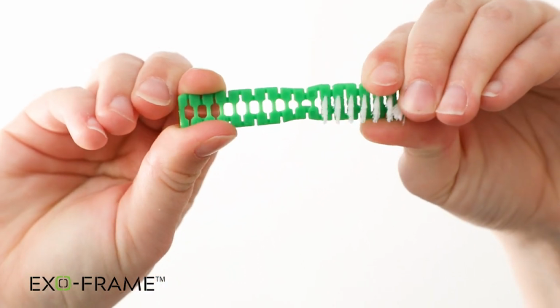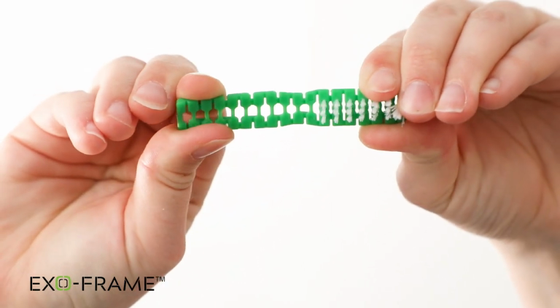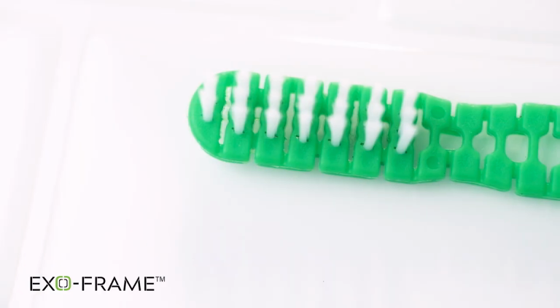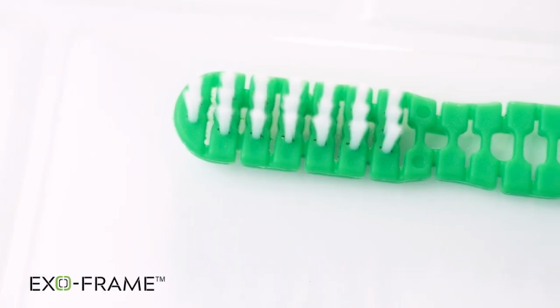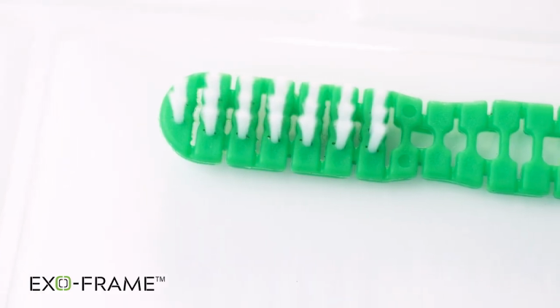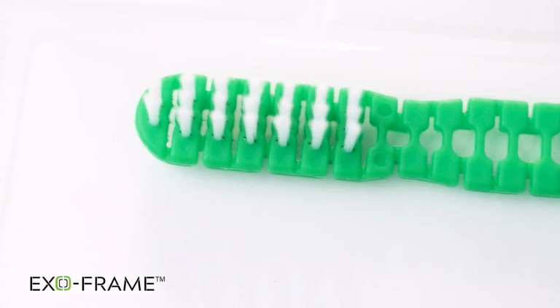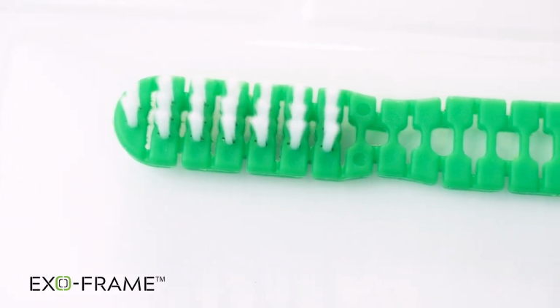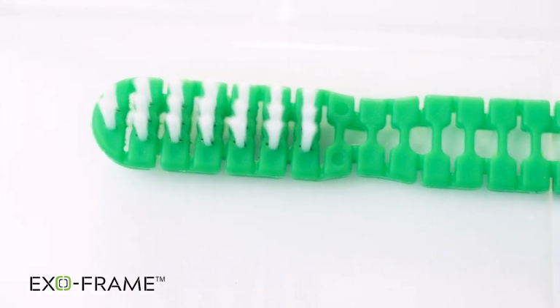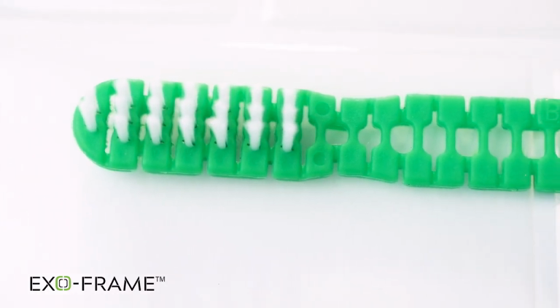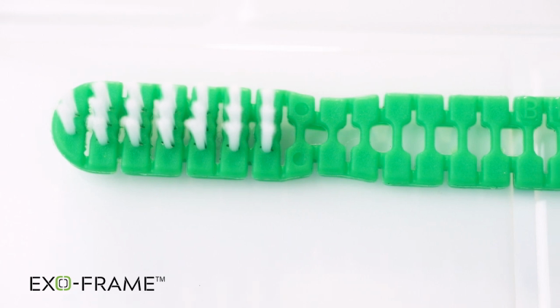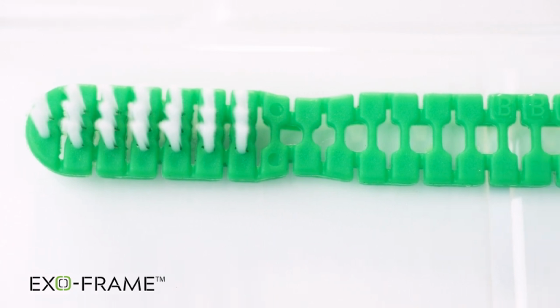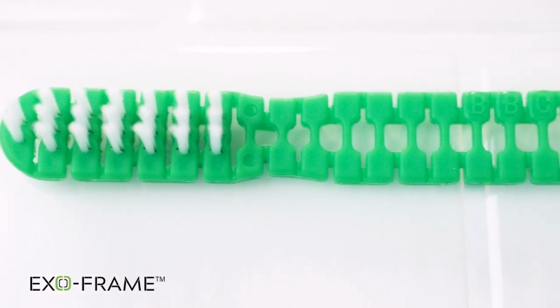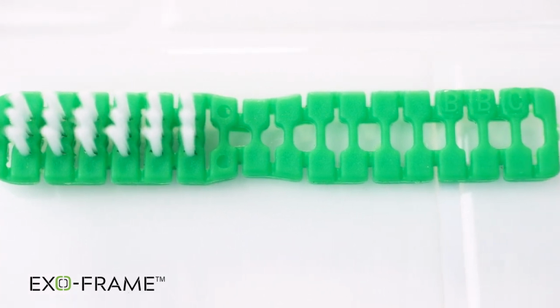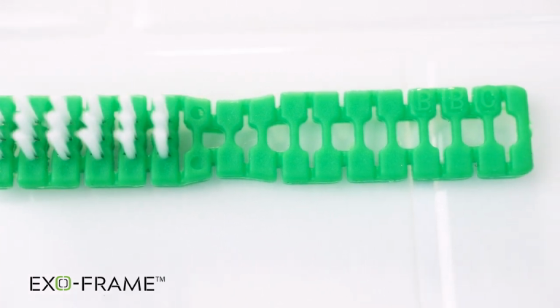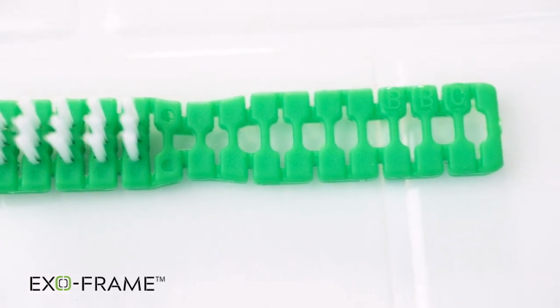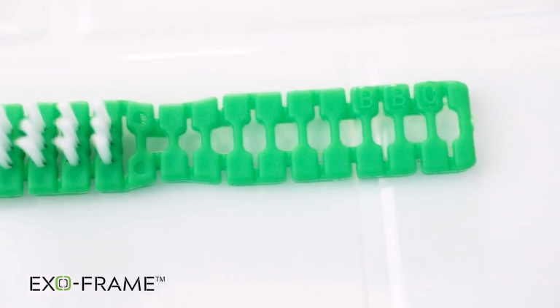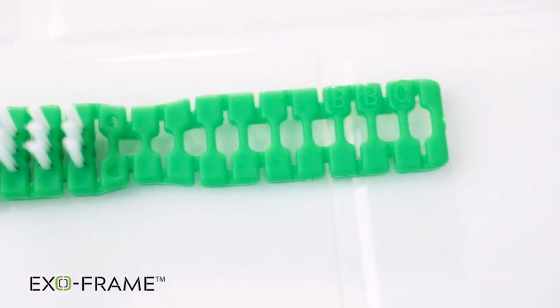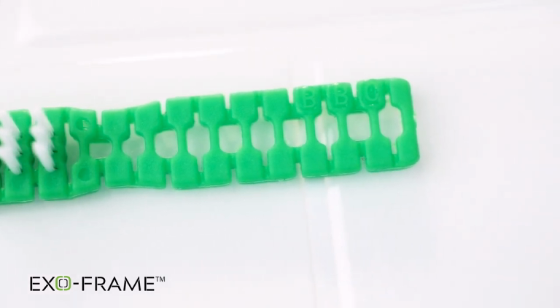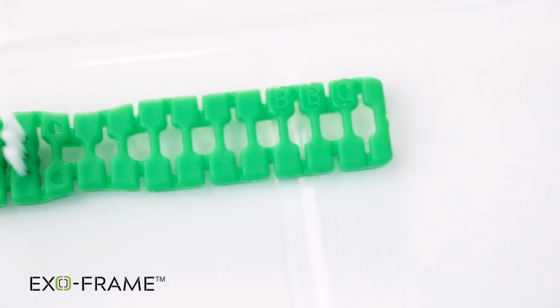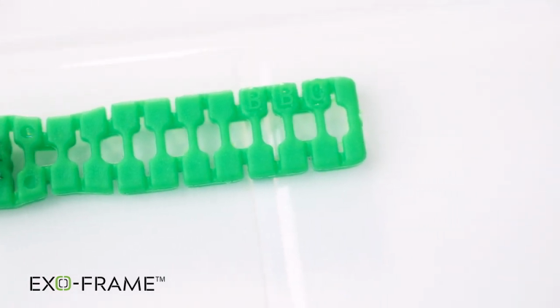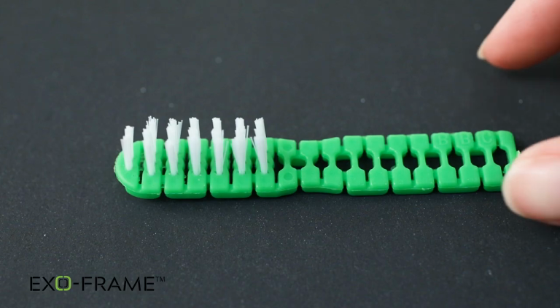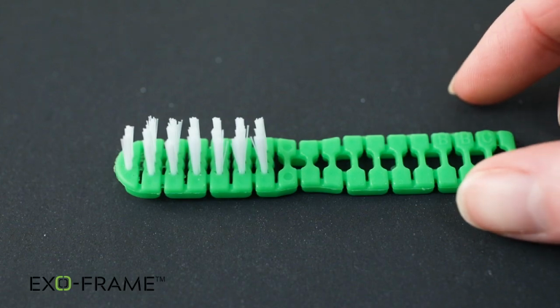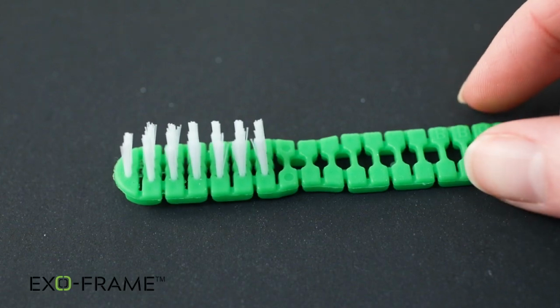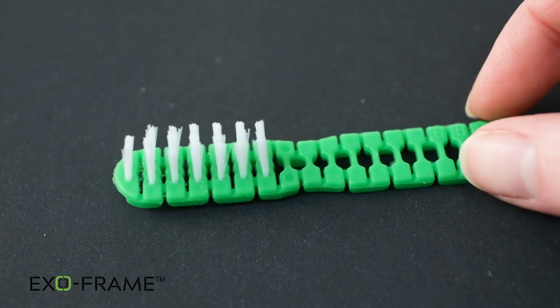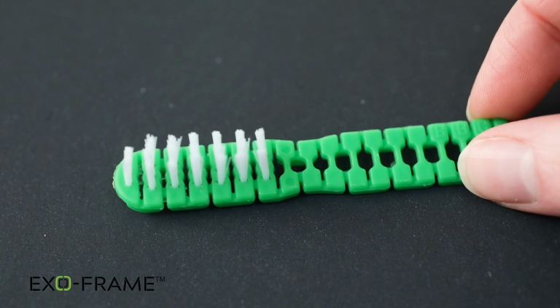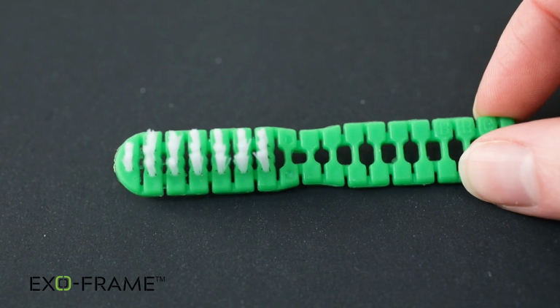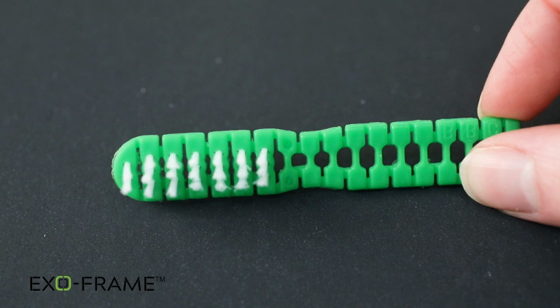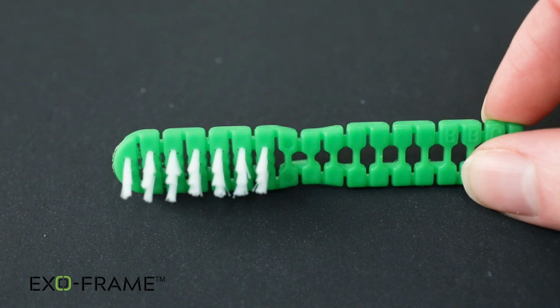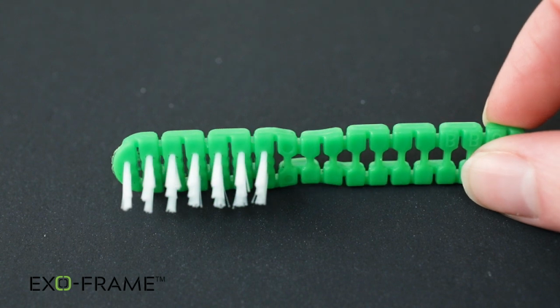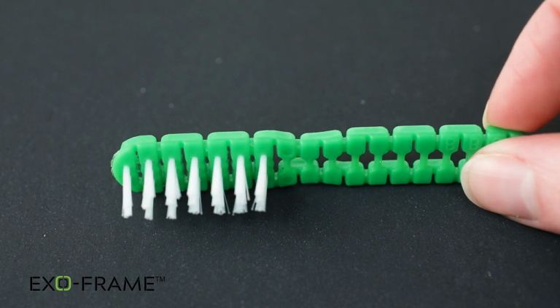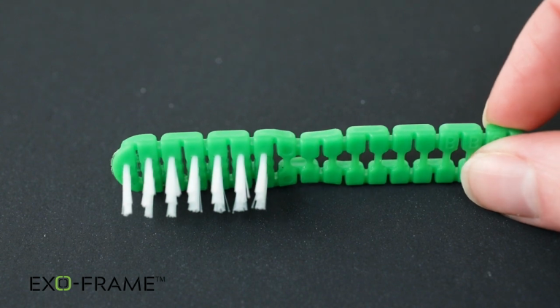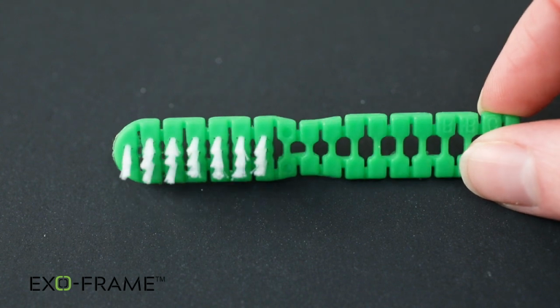The unique construction of the toothbrush reduces the chance of it being turned into a weapon by bending, snapping, or sanding, all while being durable enough to clean teeth properly.